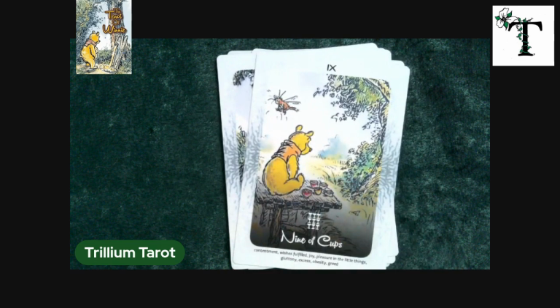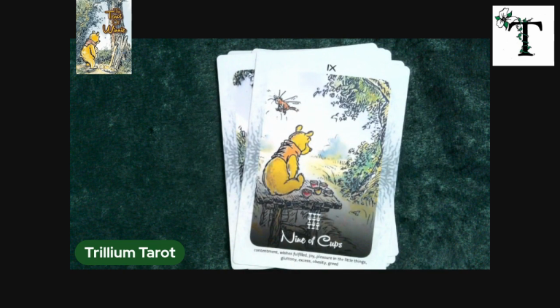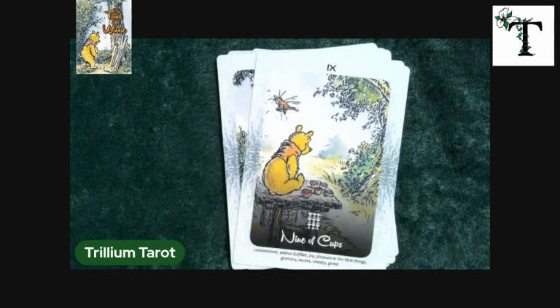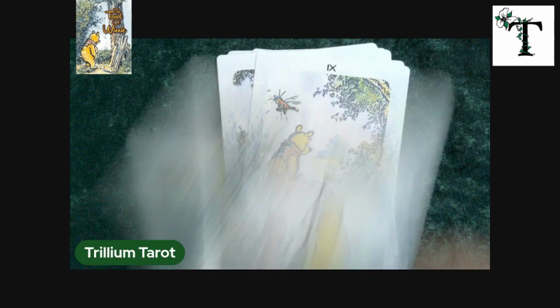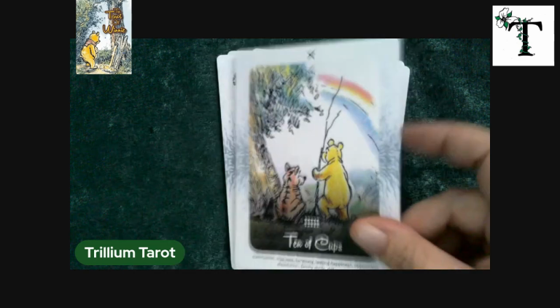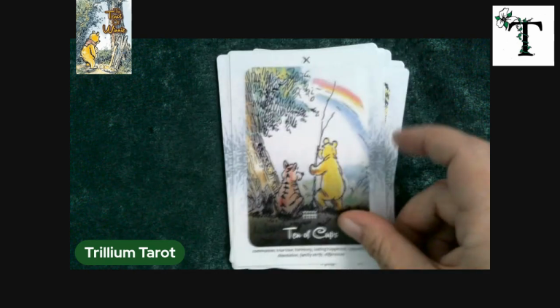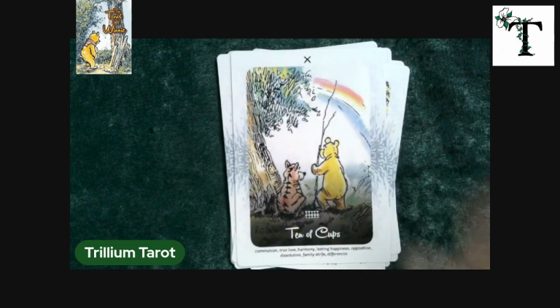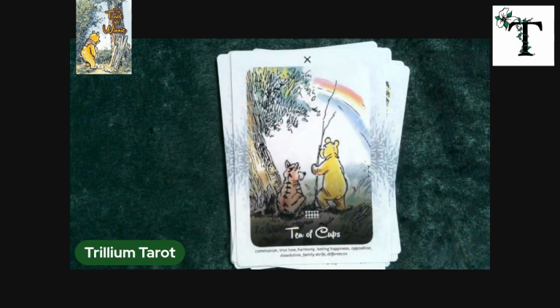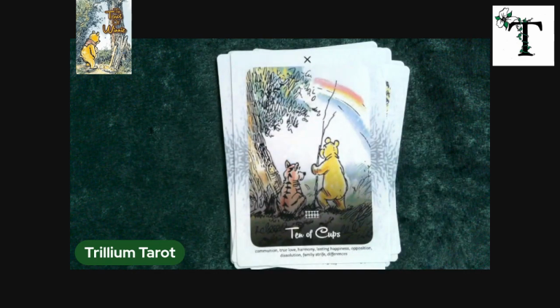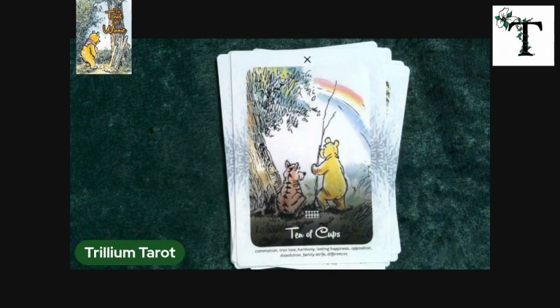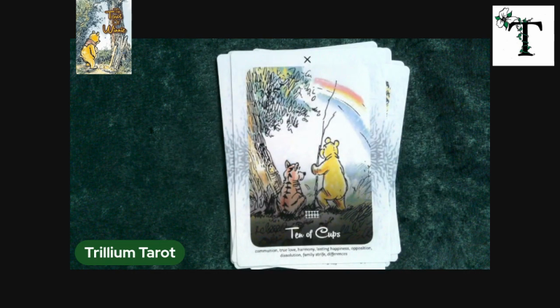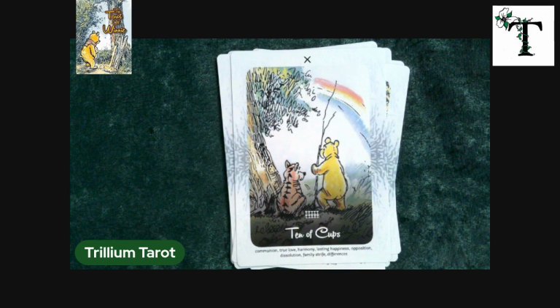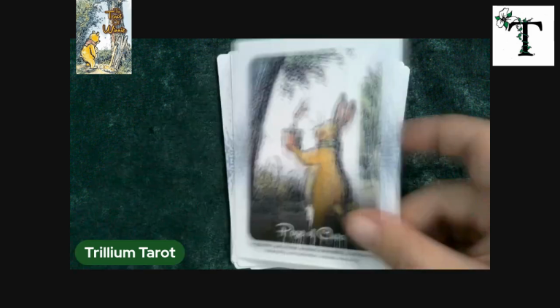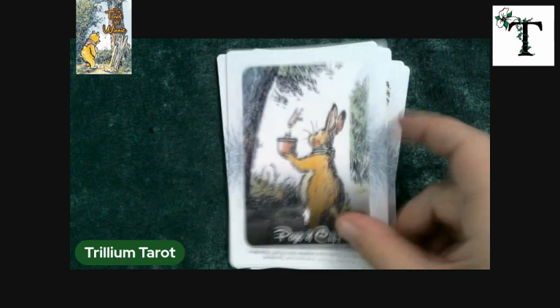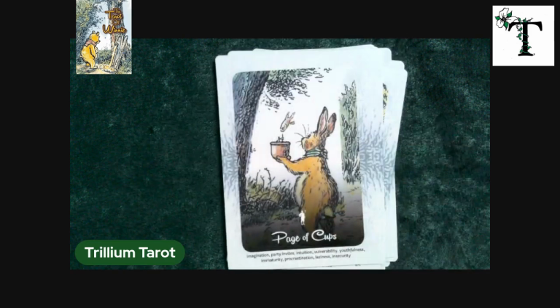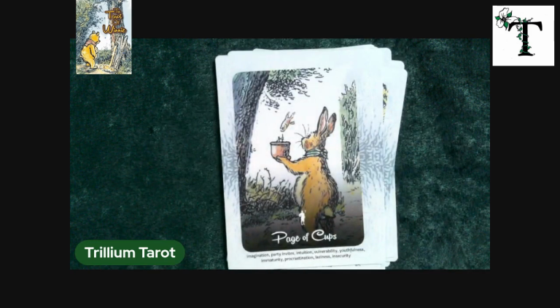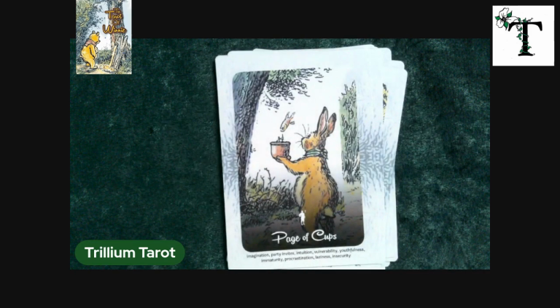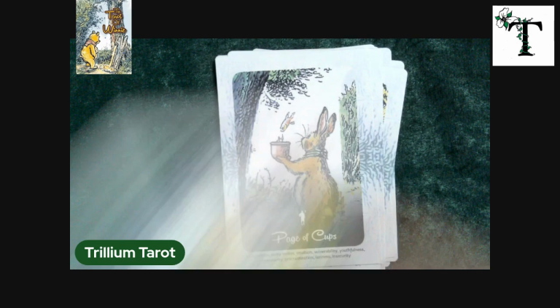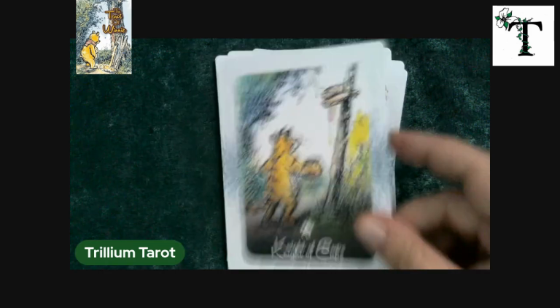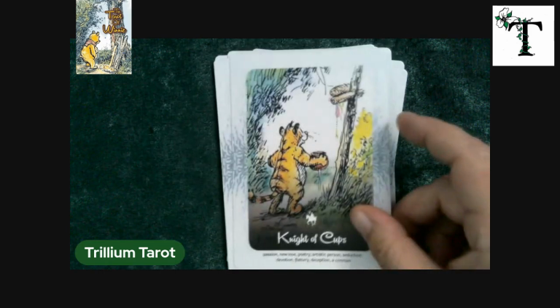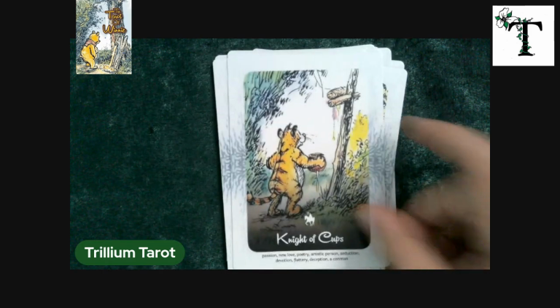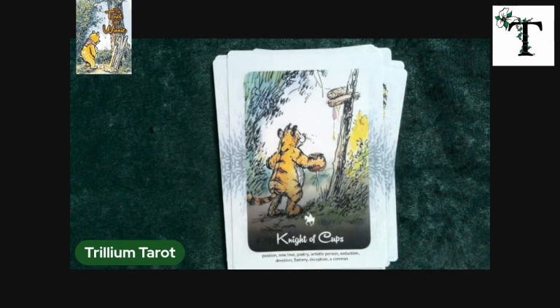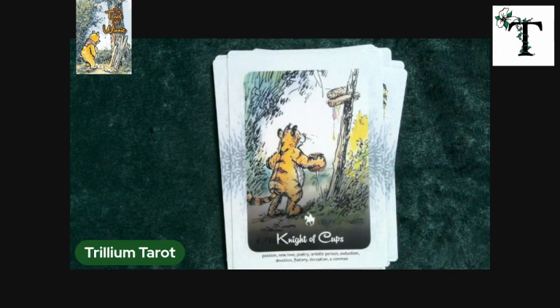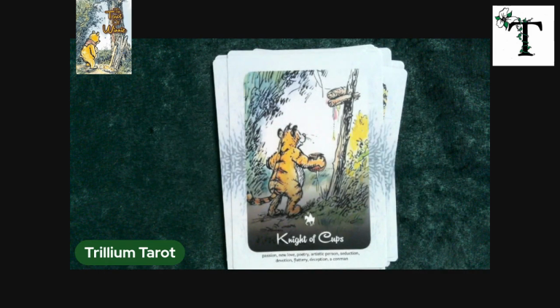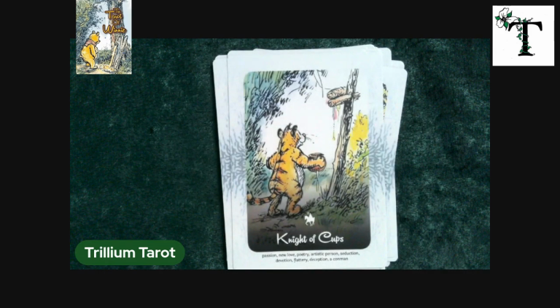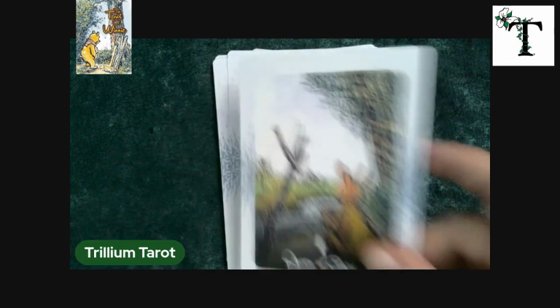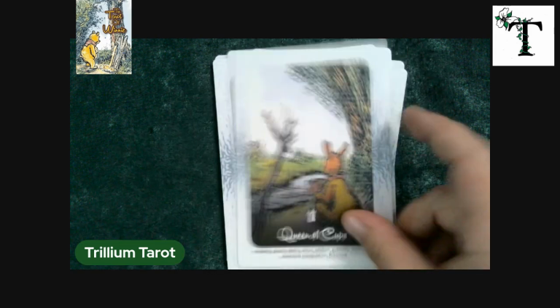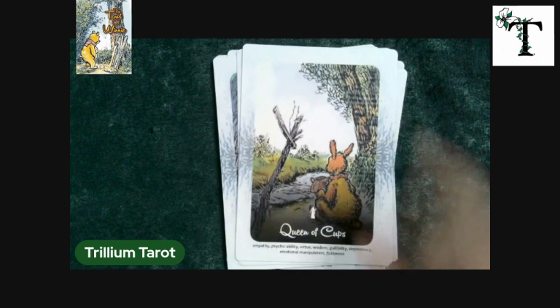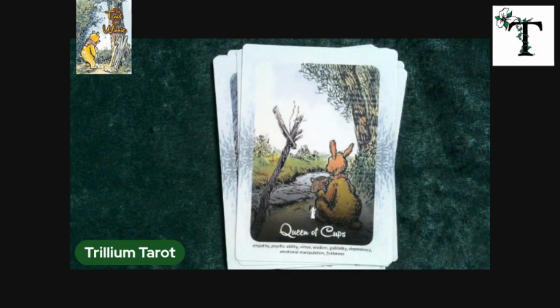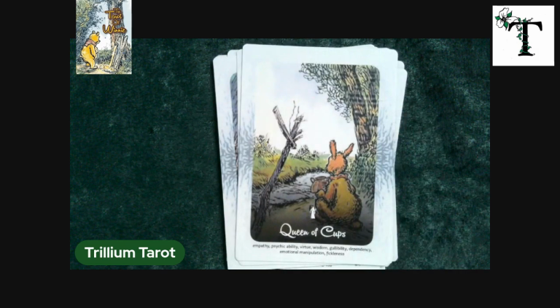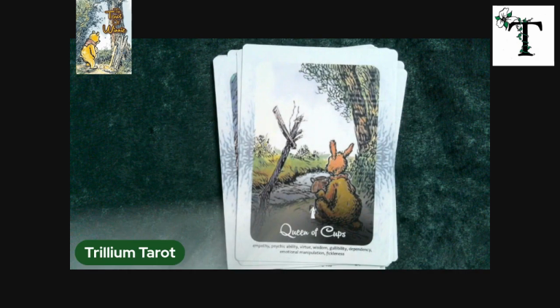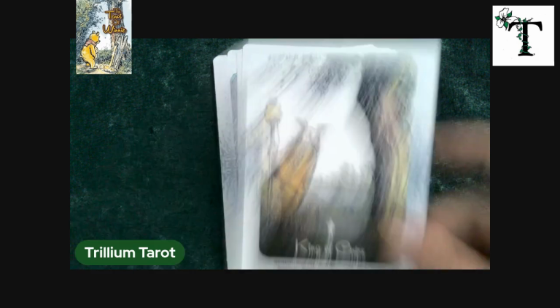There's the nine of cups and the ten with the rainbow. Page, knight, queen, and king.